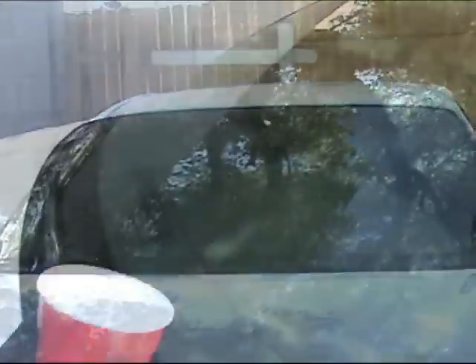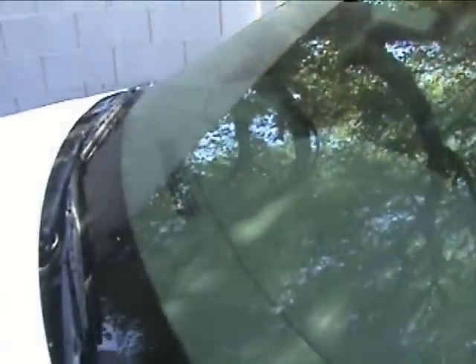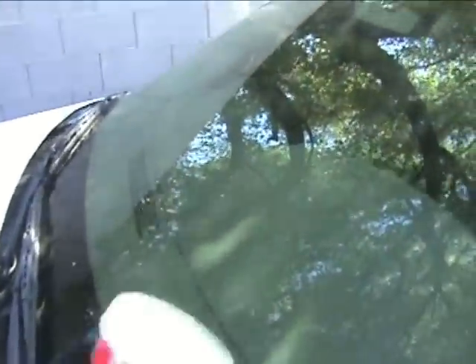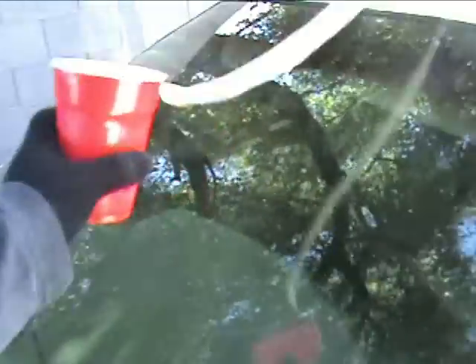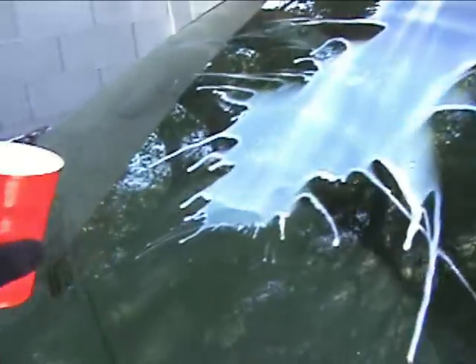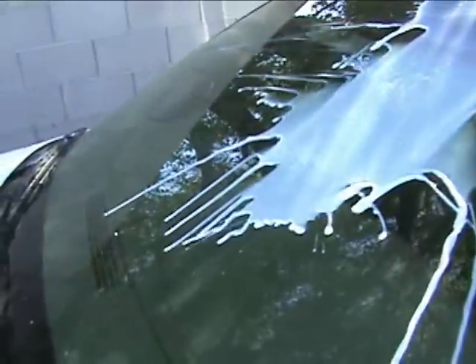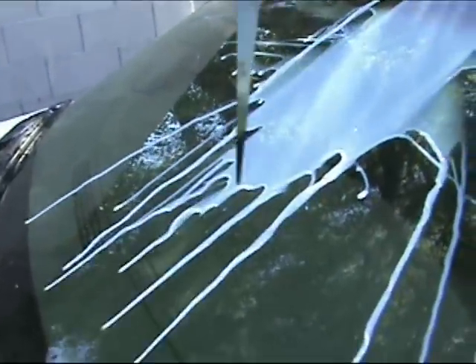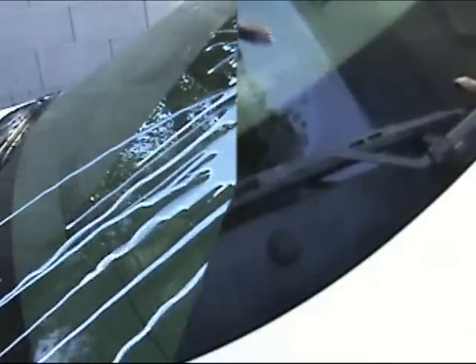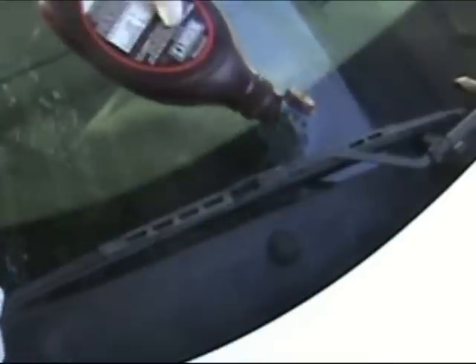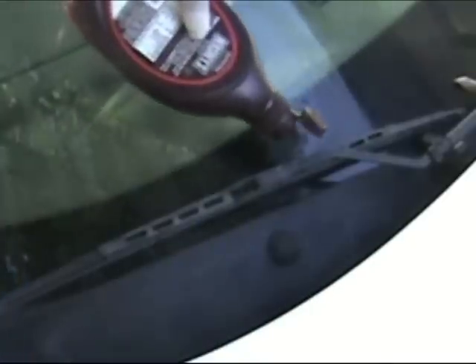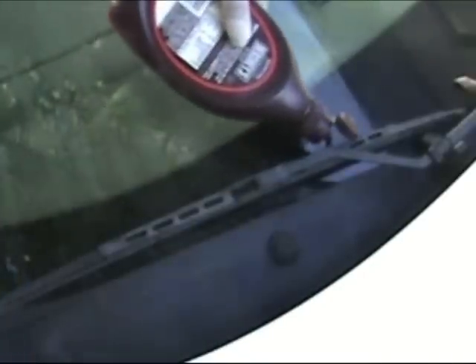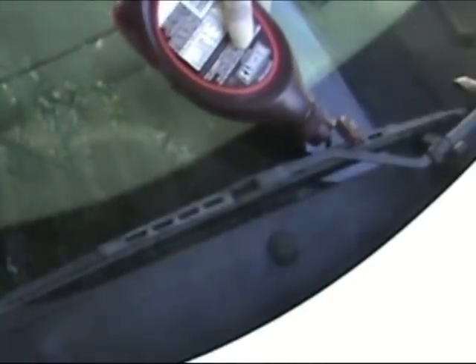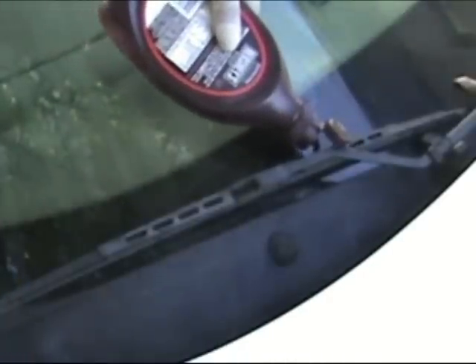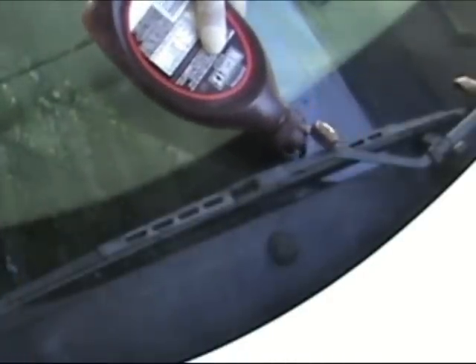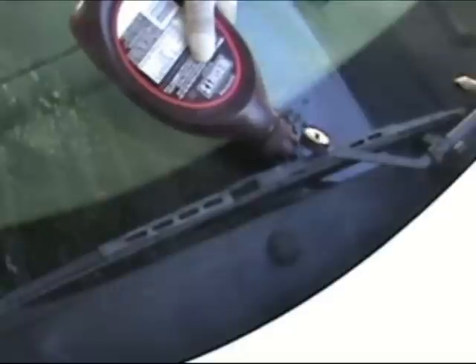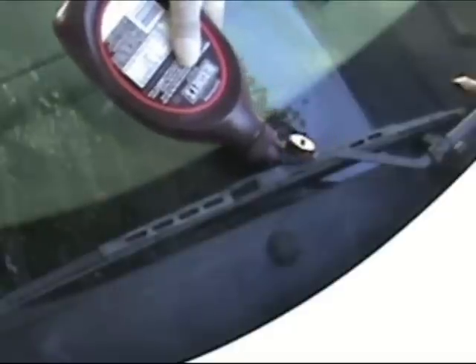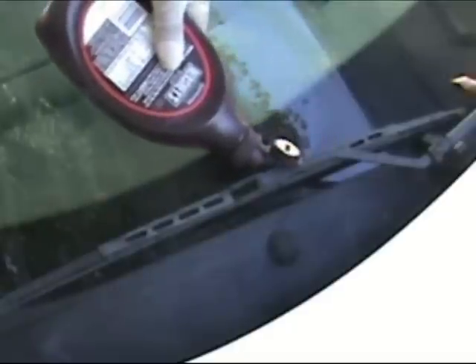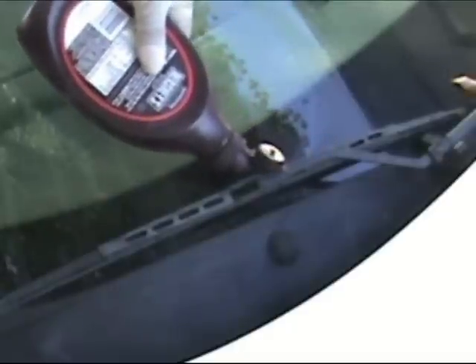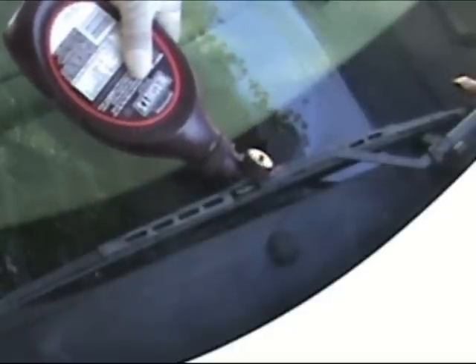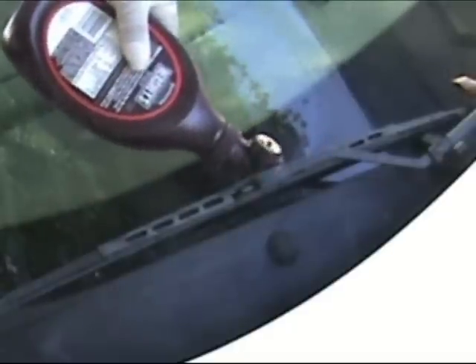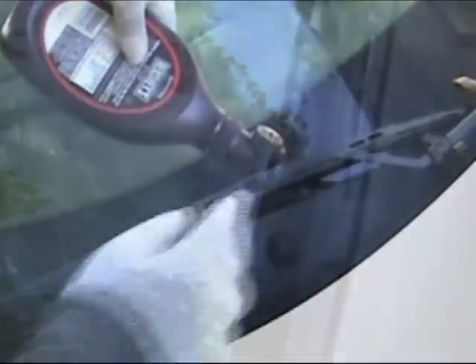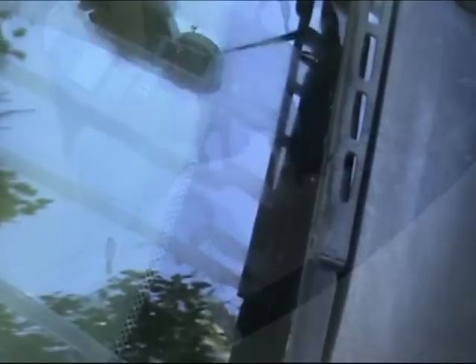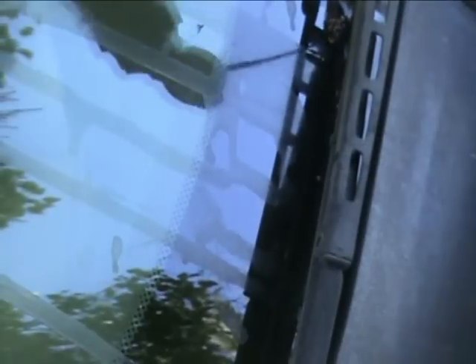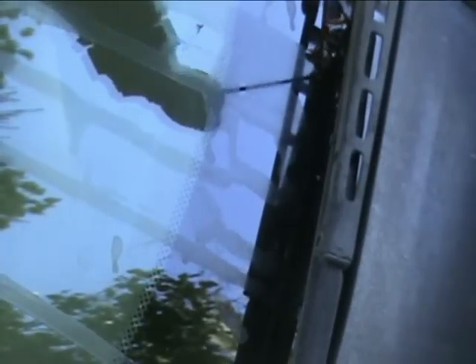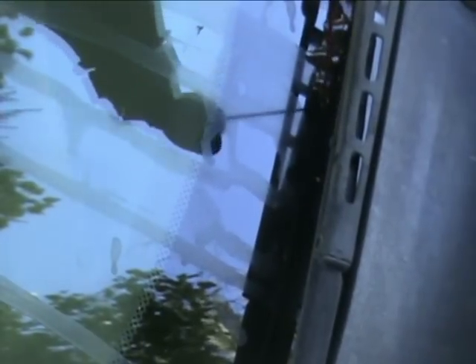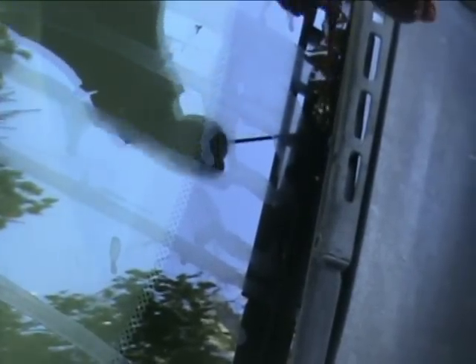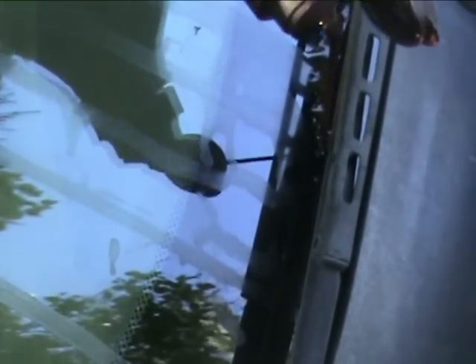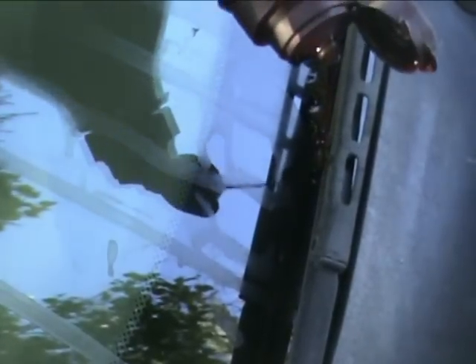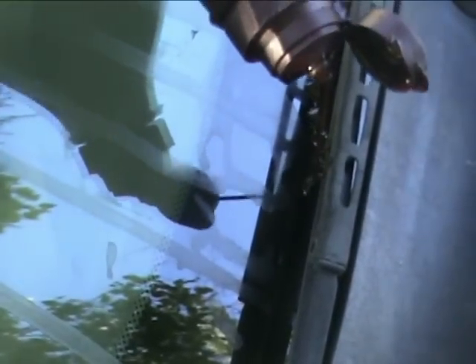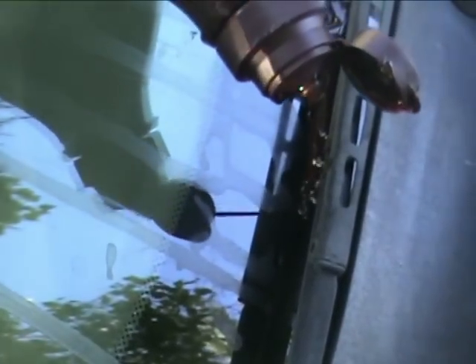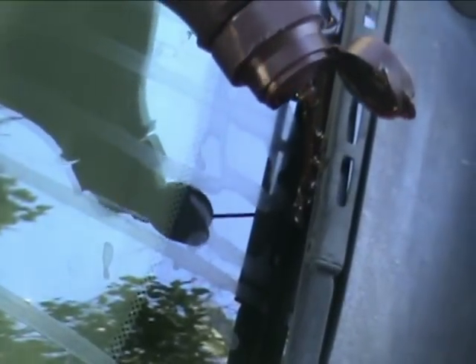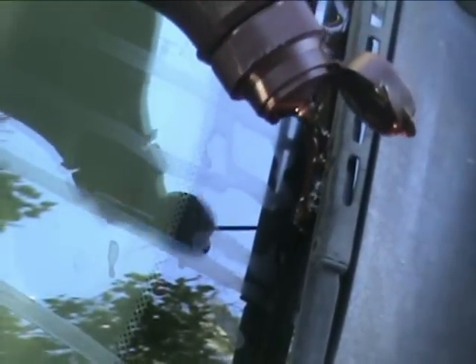Dump the milk on the windshield and let it dry. In the meantime, start pouring chocolate syrup all along the wipers. Don't pour too much that it will be easy to spot. Spread it around from end to end.